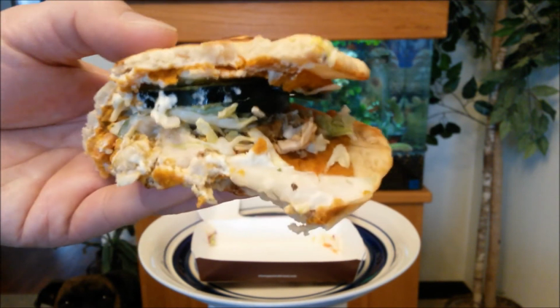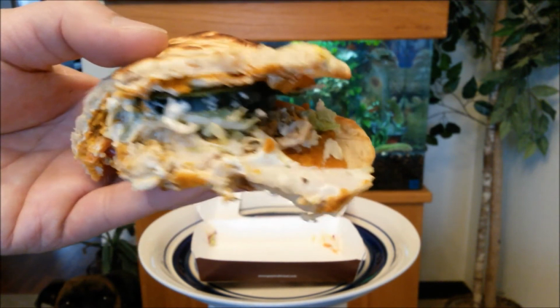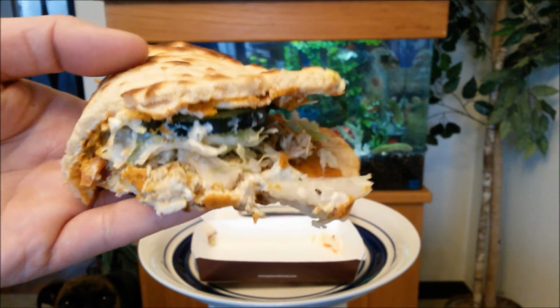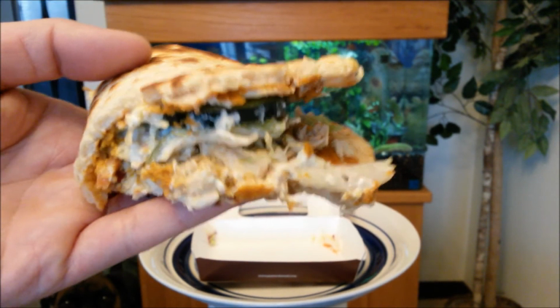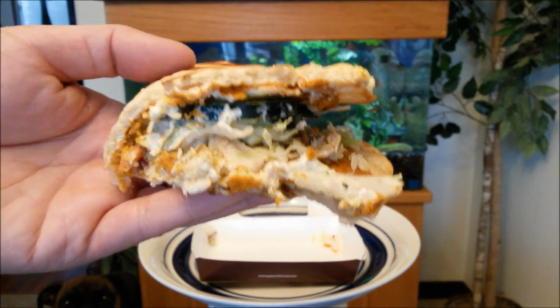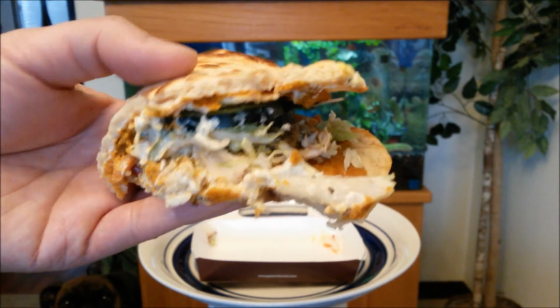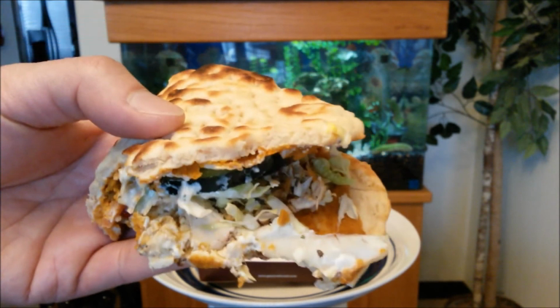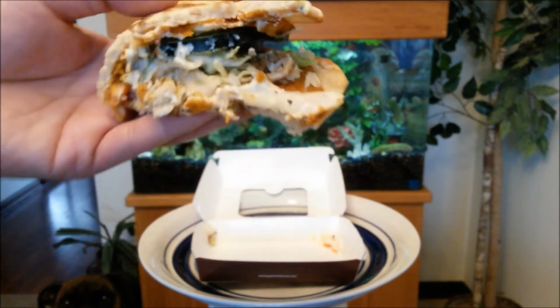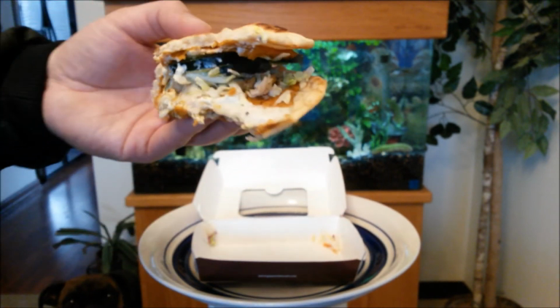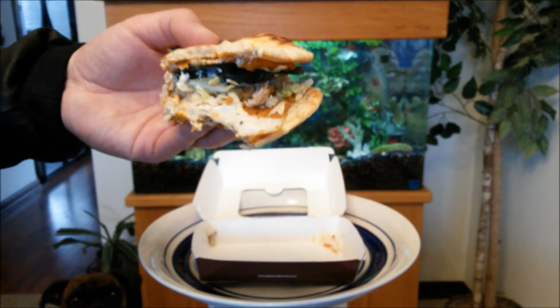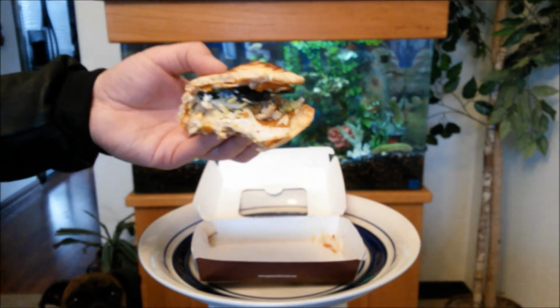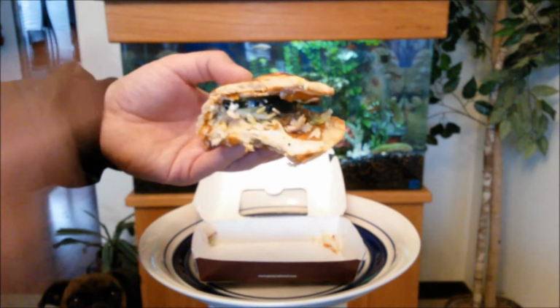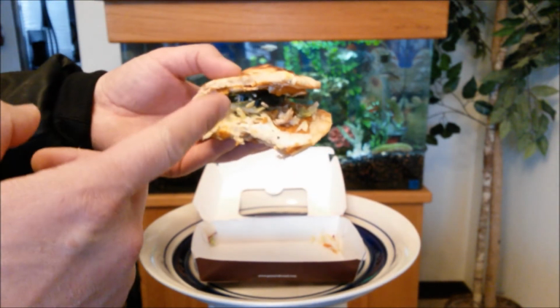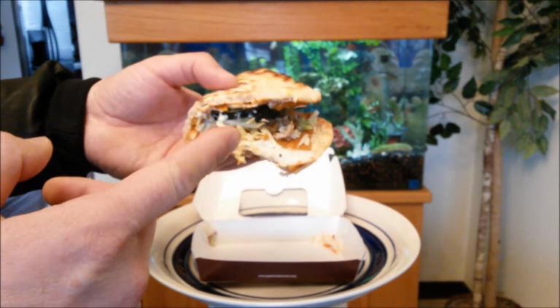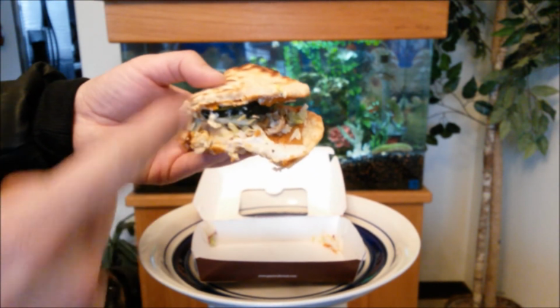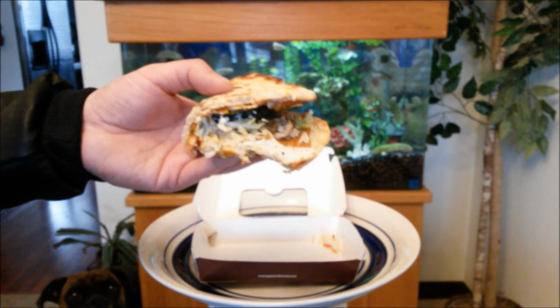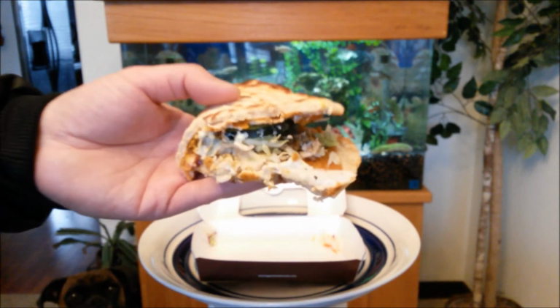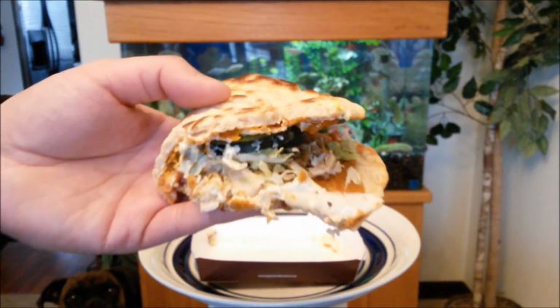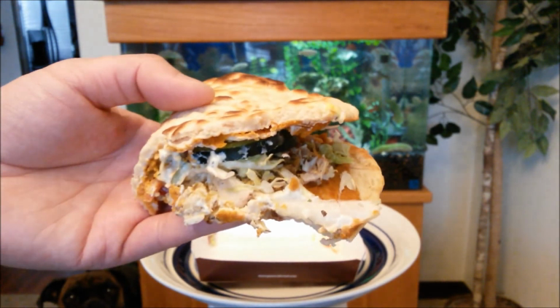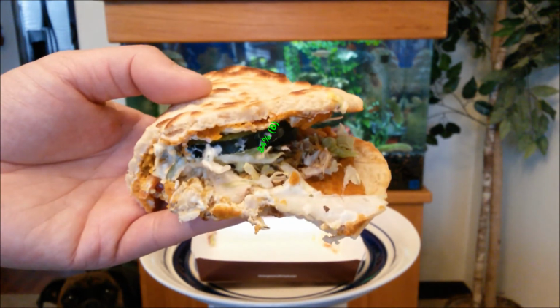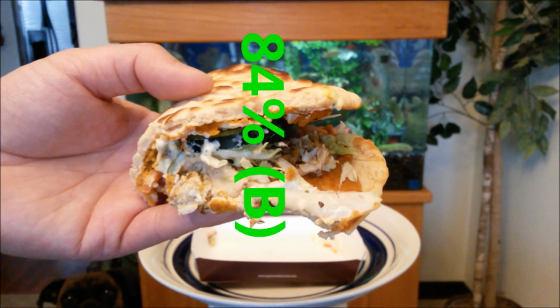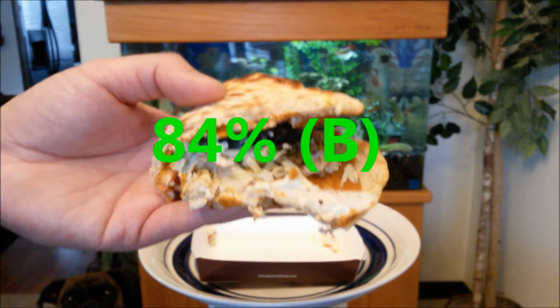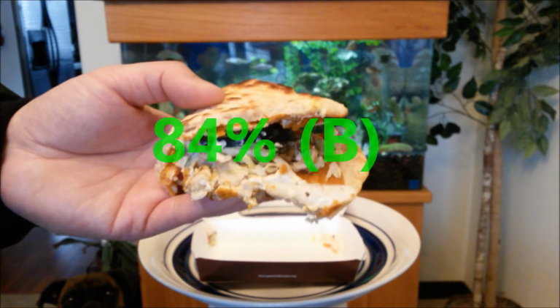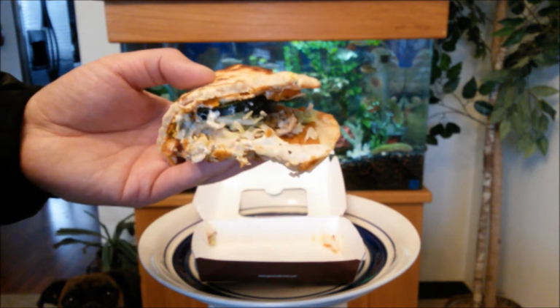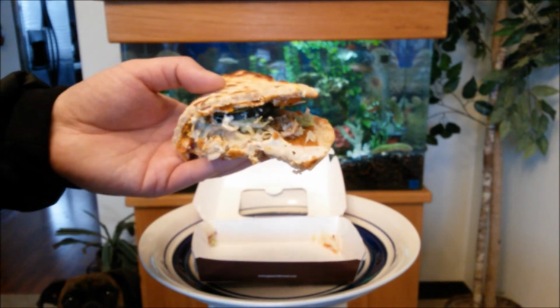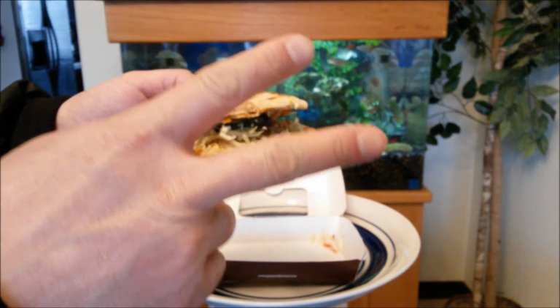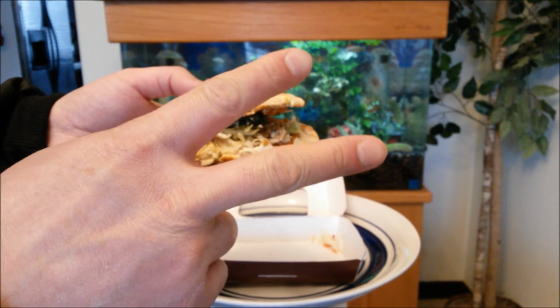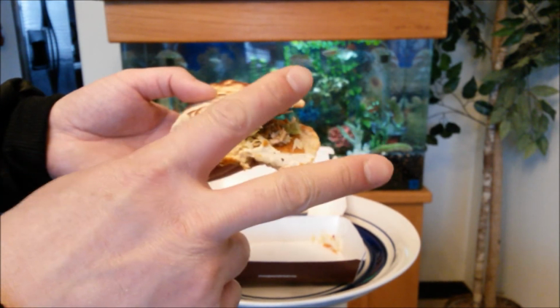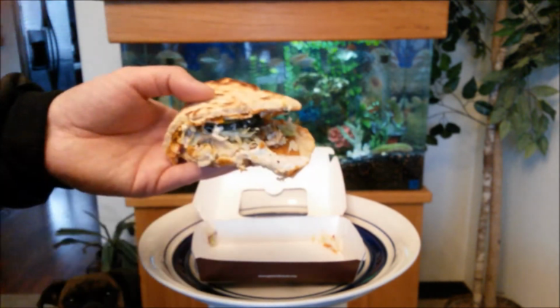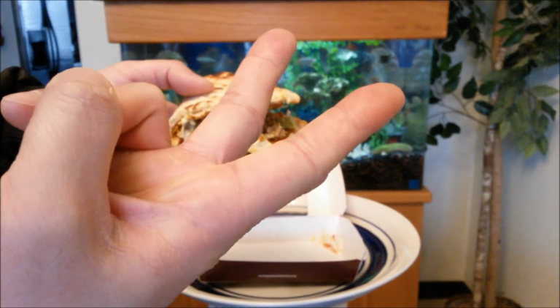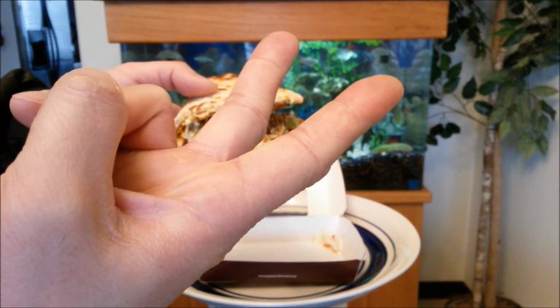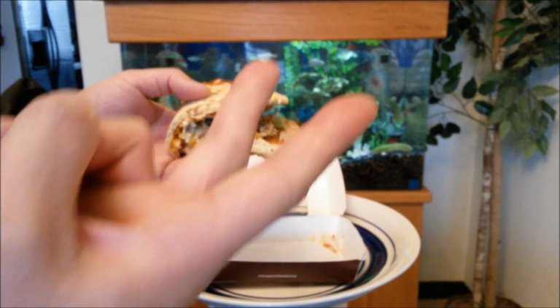I would definitely try their other offerings. On a scale of 100%, I give this an 84%. Stop by a local Panera Bread and you won't regret it. Eat hard, work out harder.